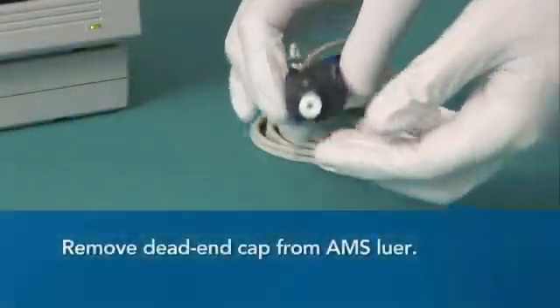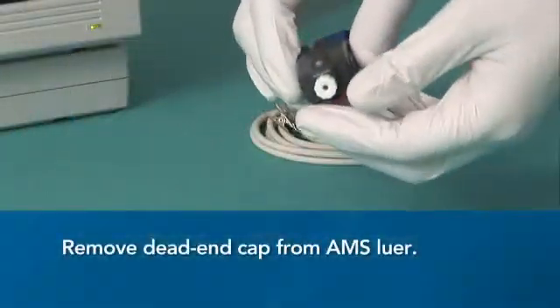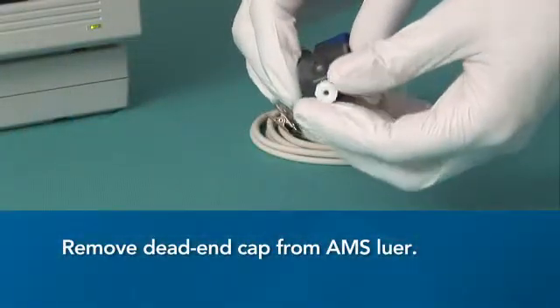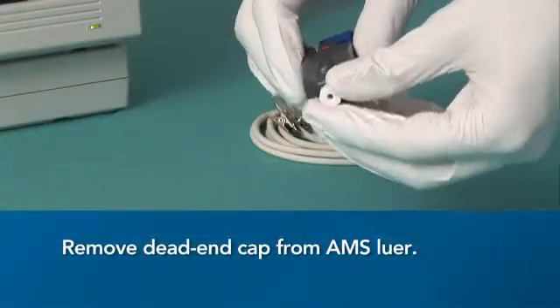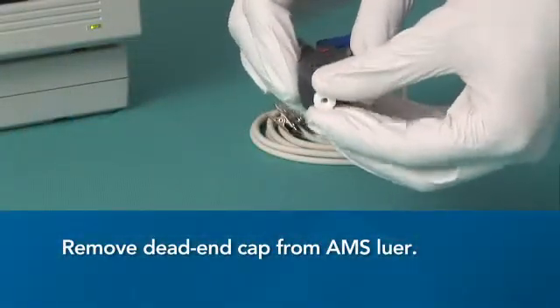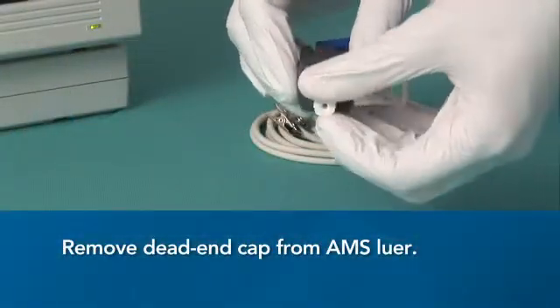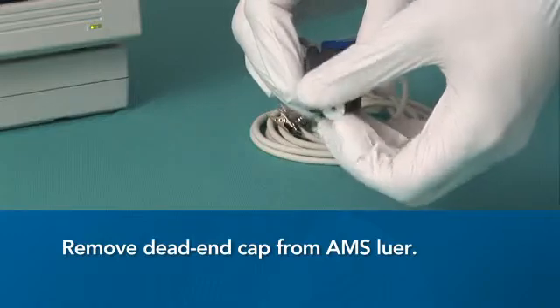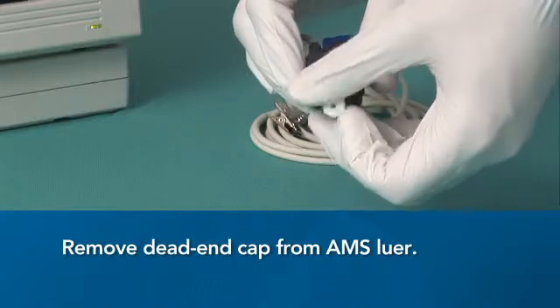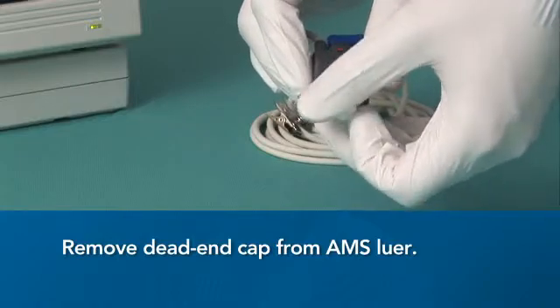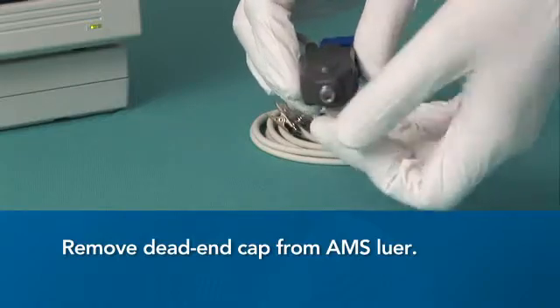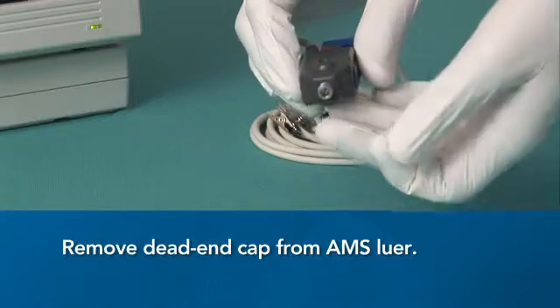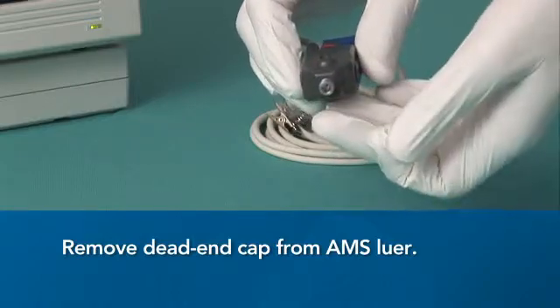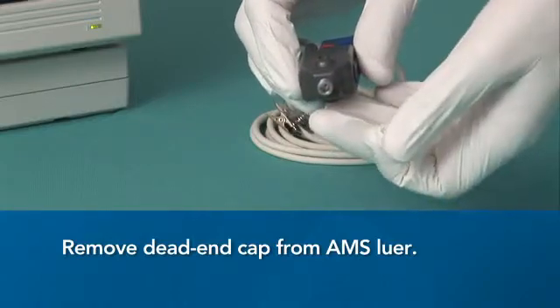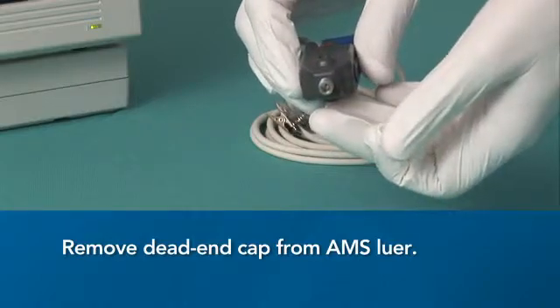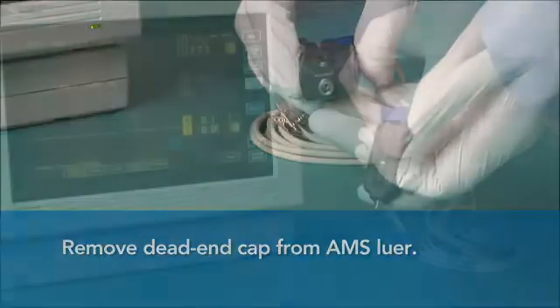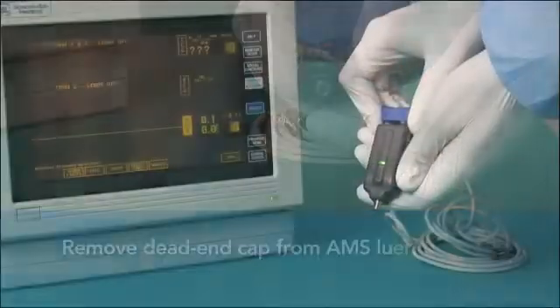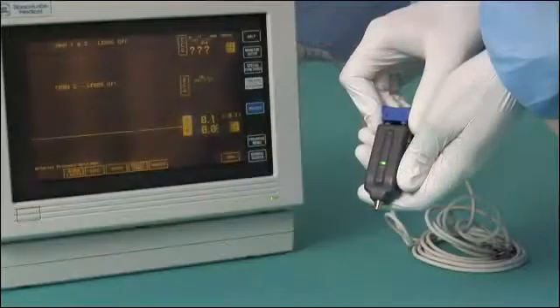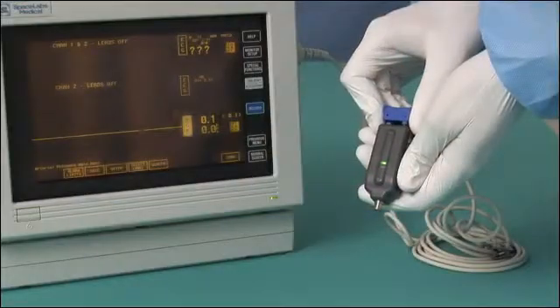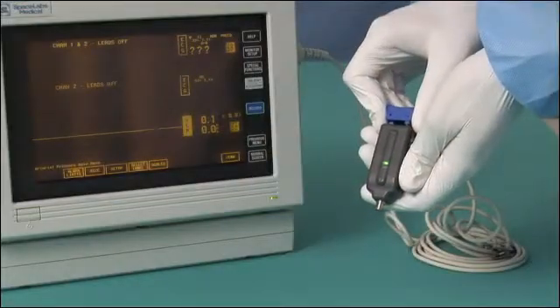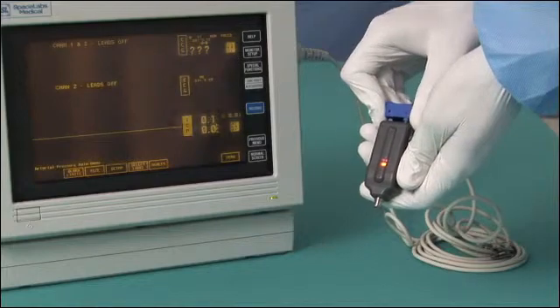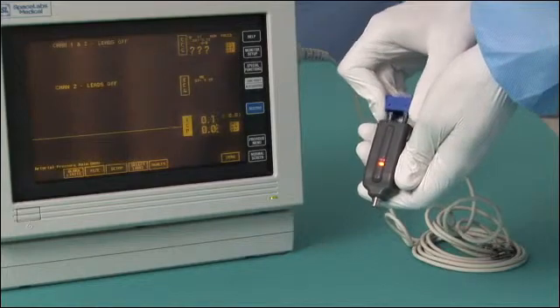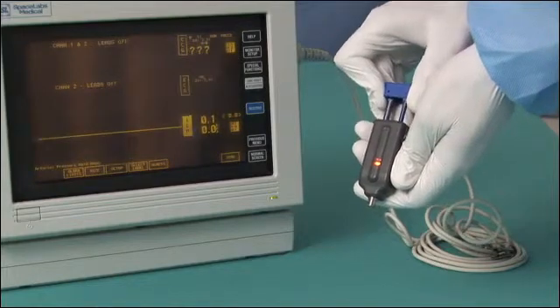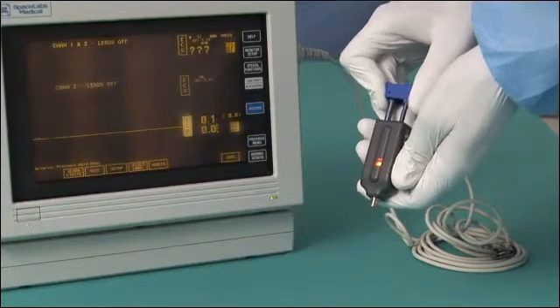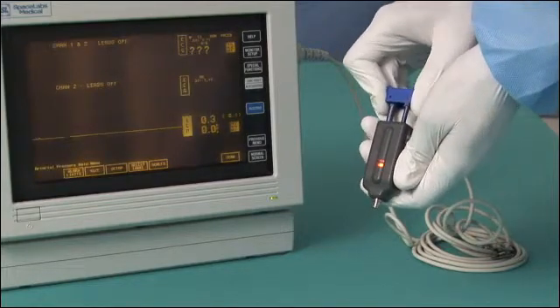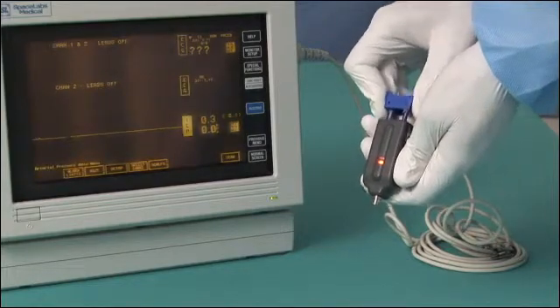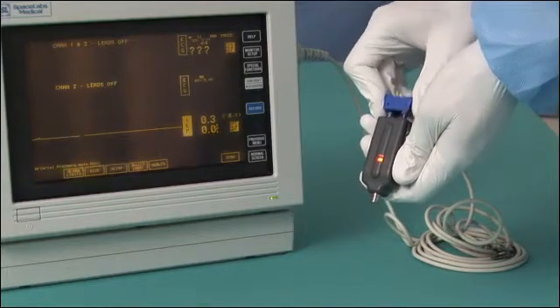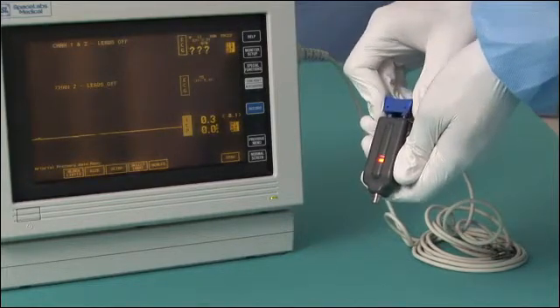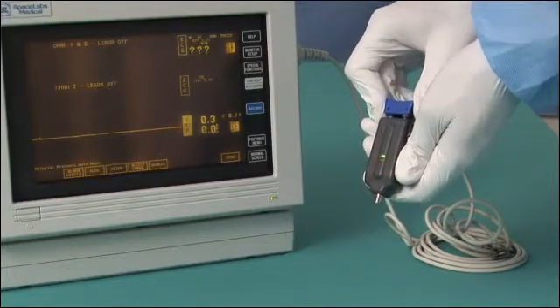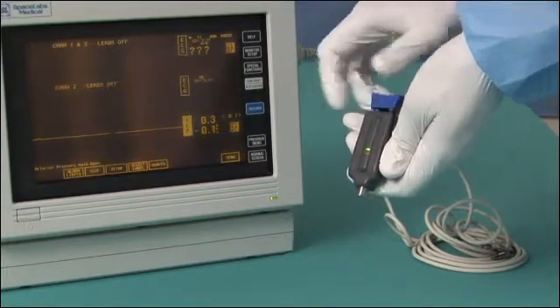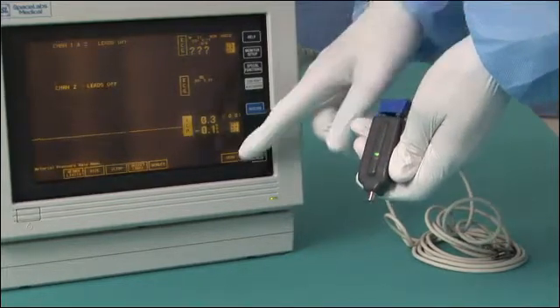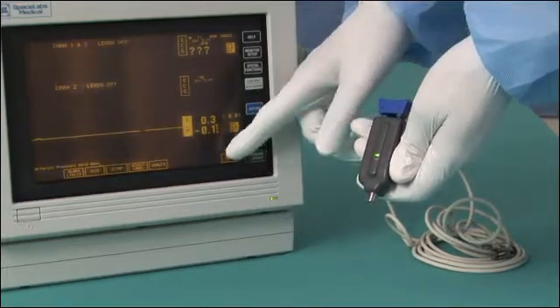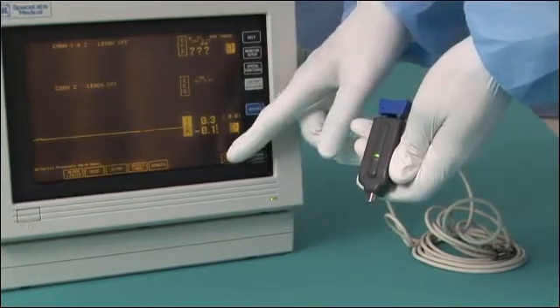Use the standard hospital protocol to remove the dead-end cap from the AMS lure. Next, cycle the AirPulse AMS to green and zero the patient monitor.